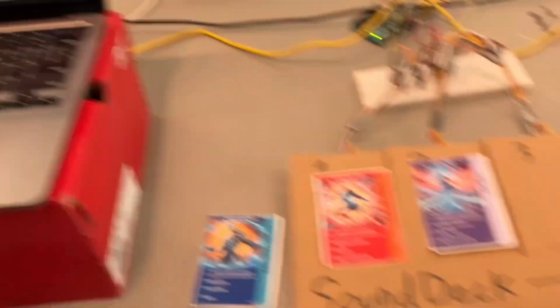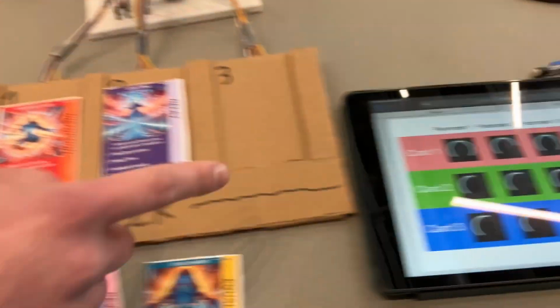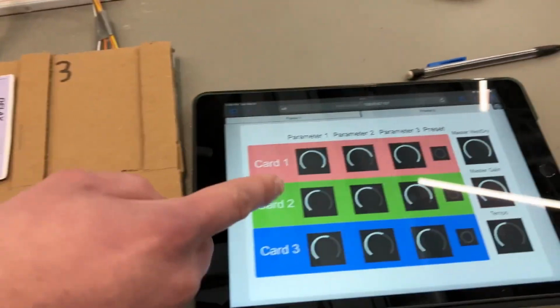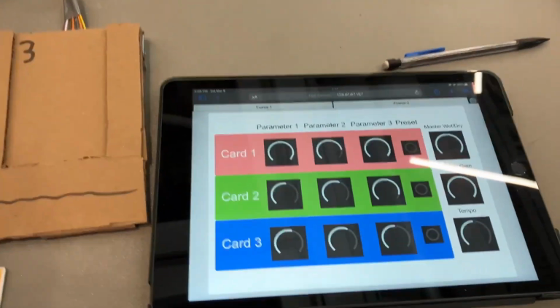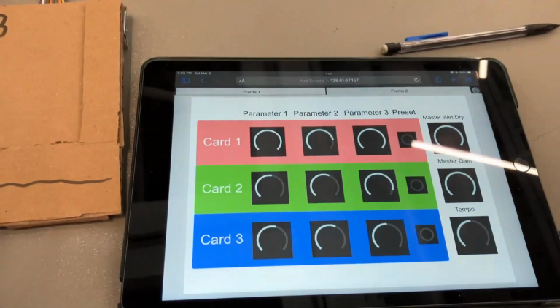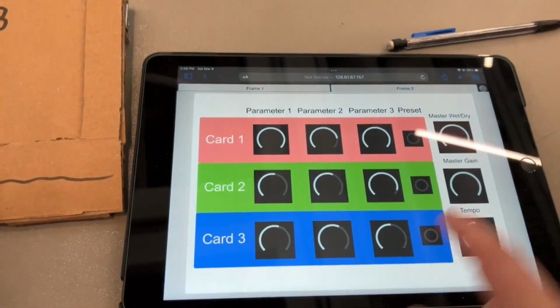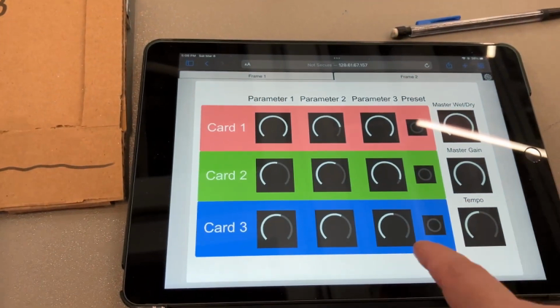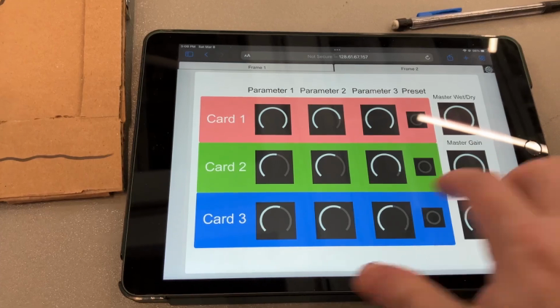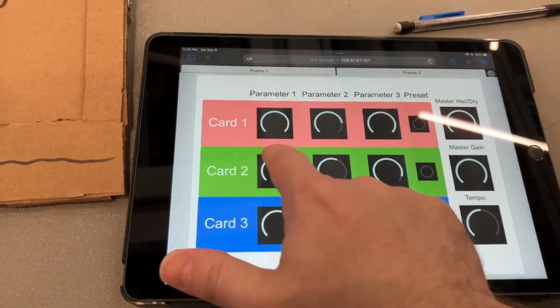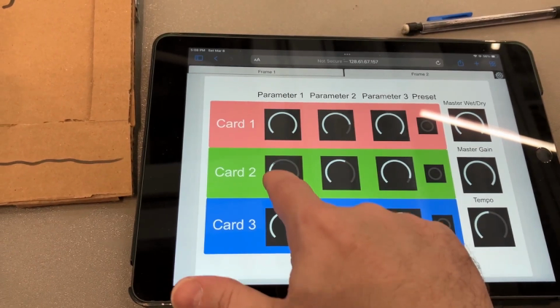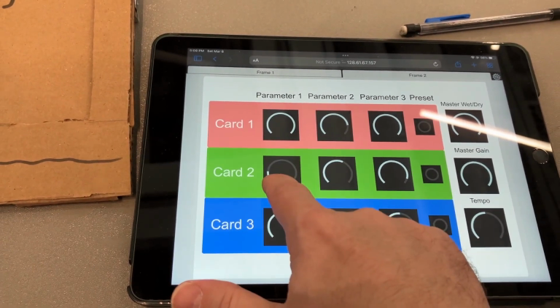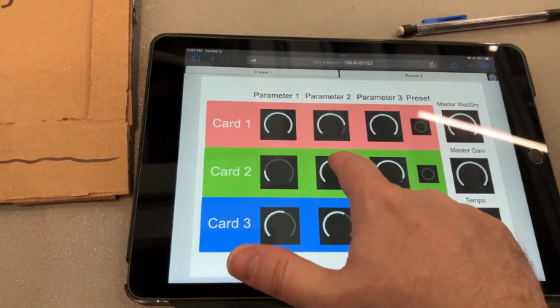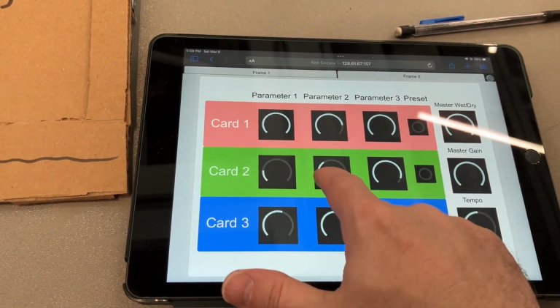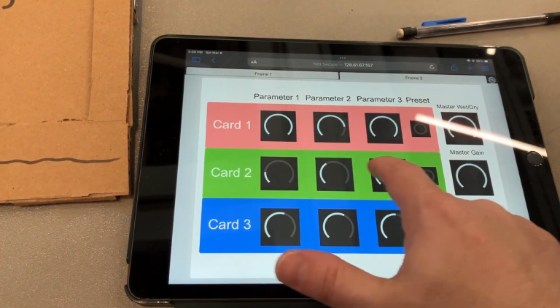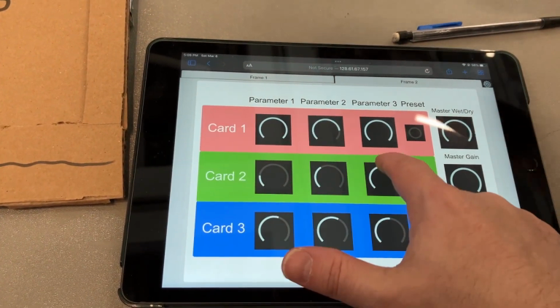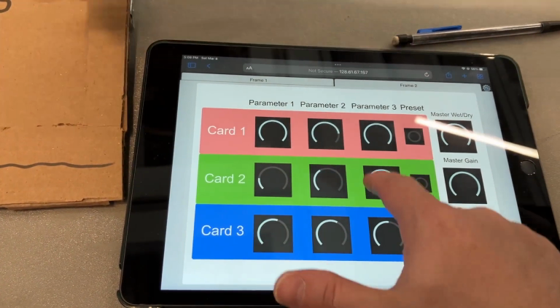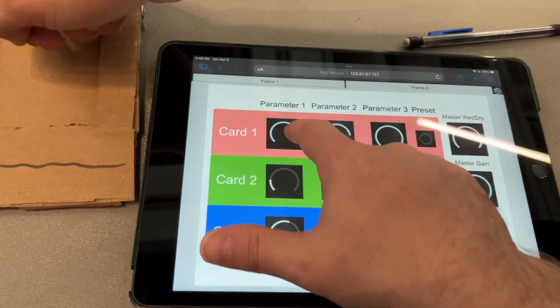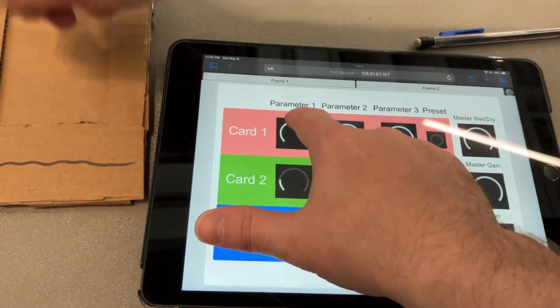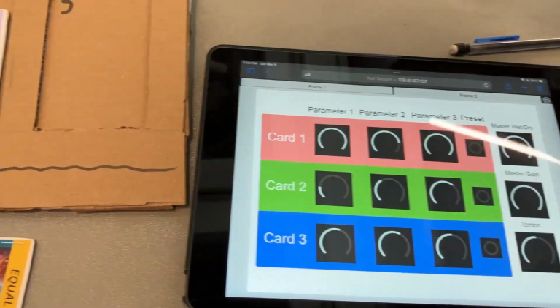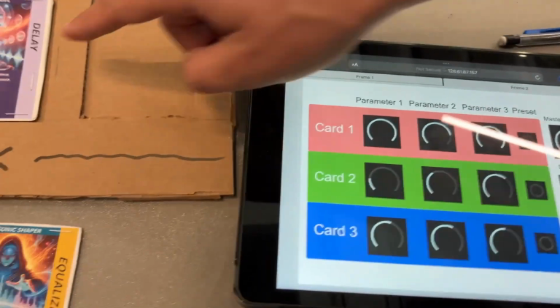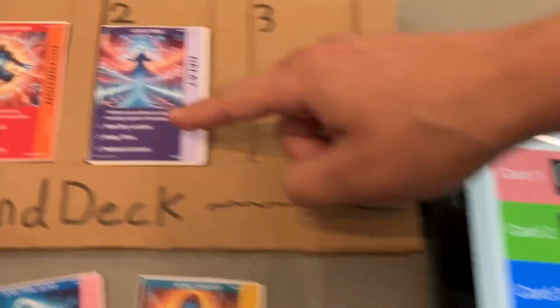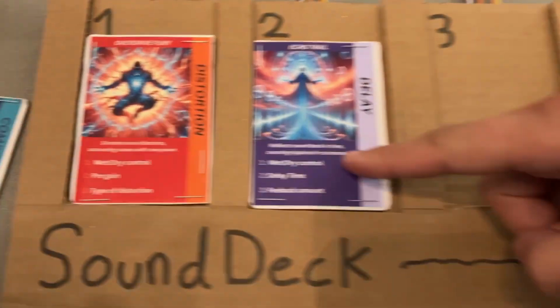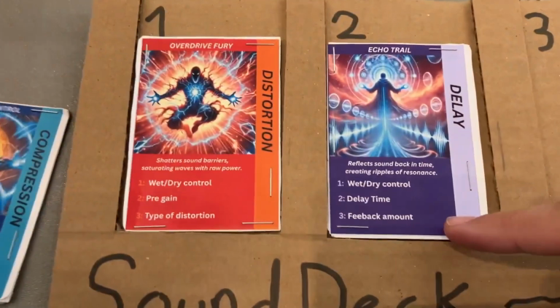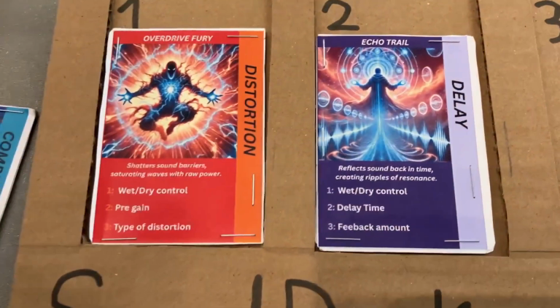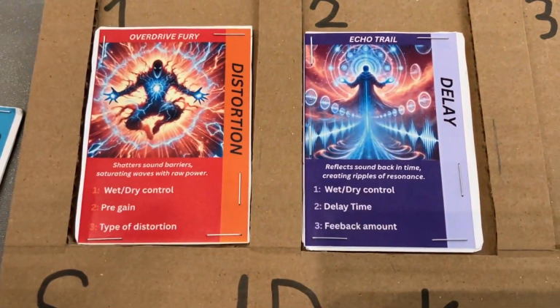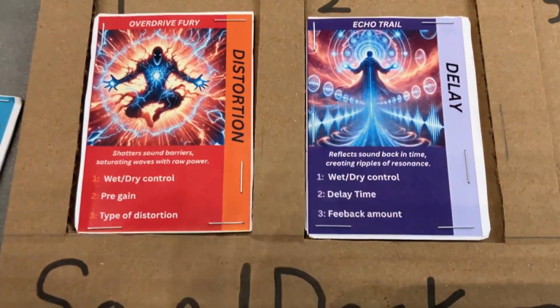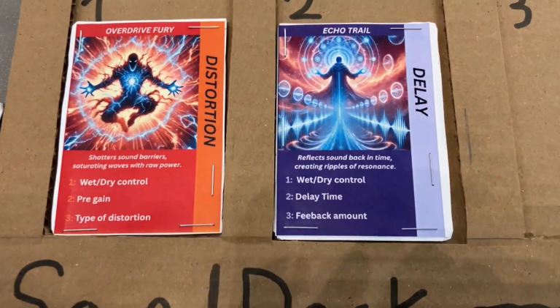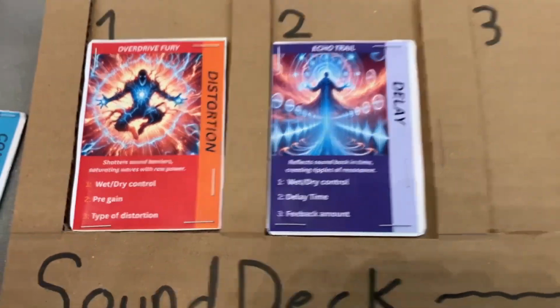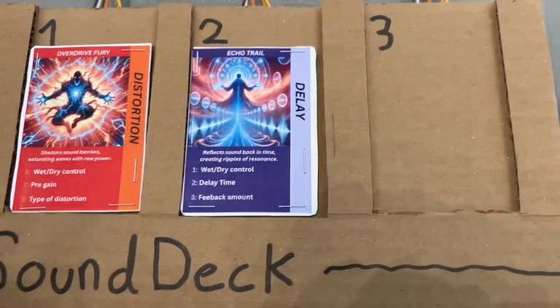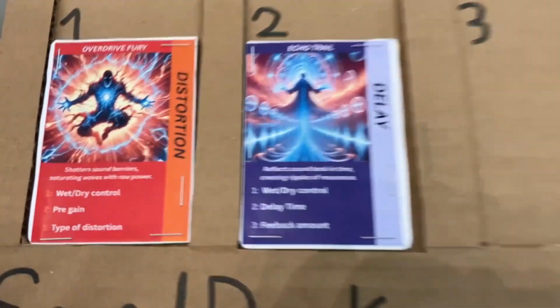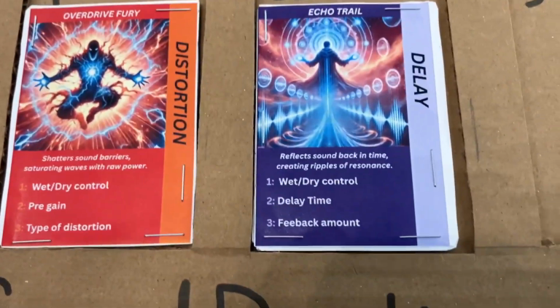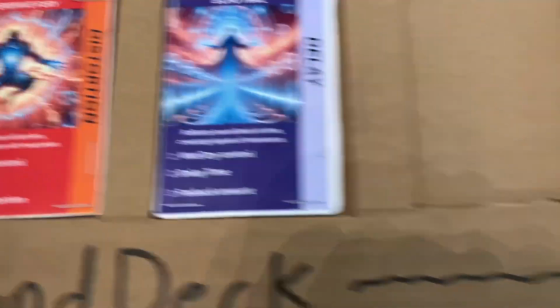And snare is great control, so each card has three parameters. The different parameters for each card are one, two, three on the card. So I can like turn up the delay time as number two.